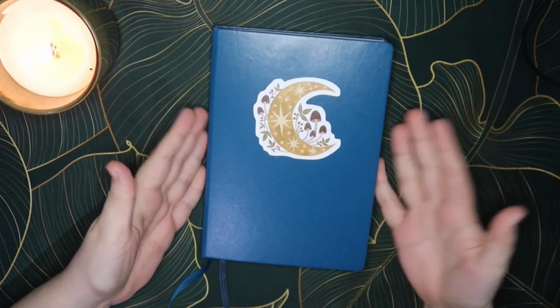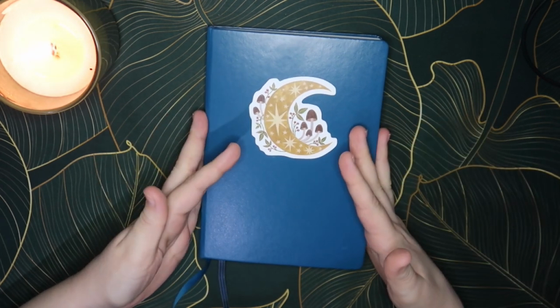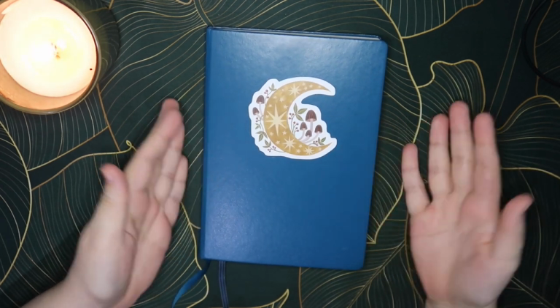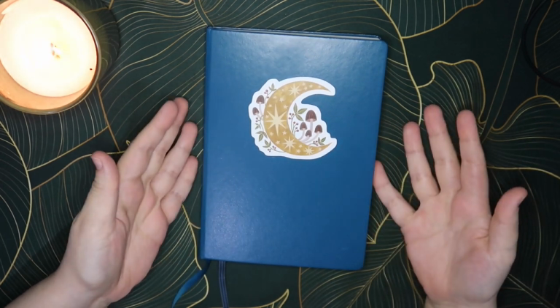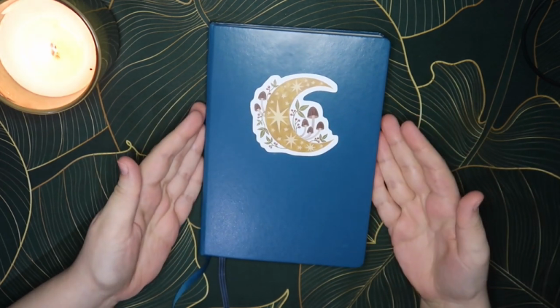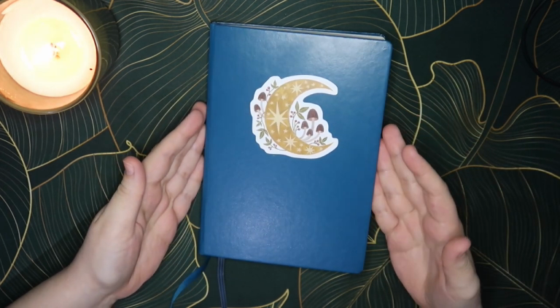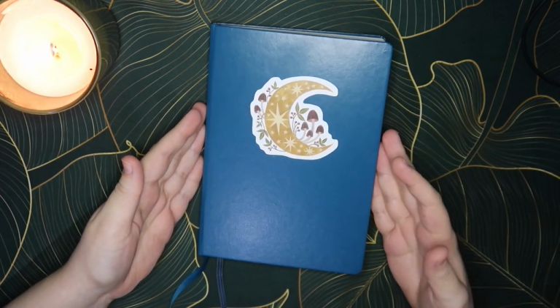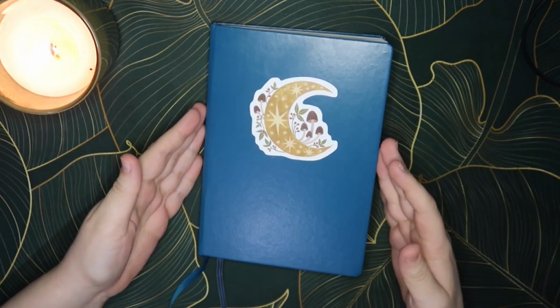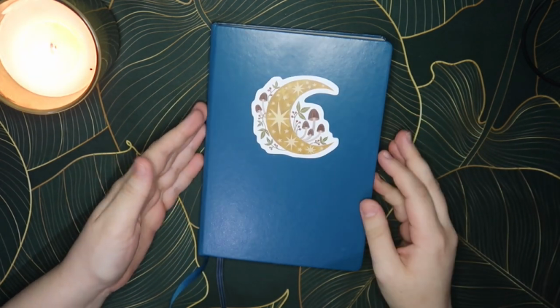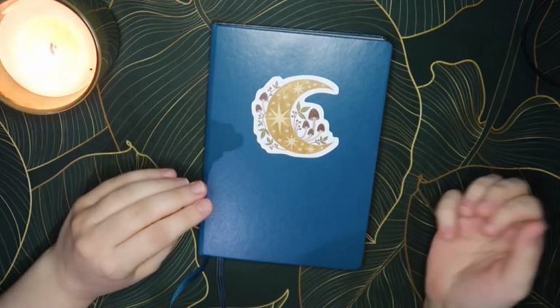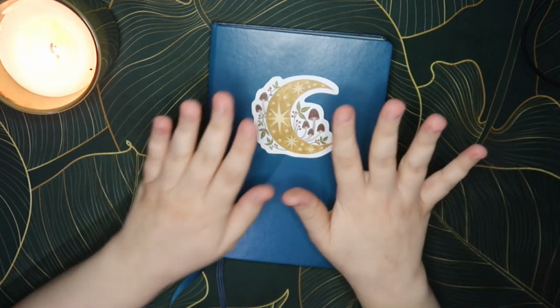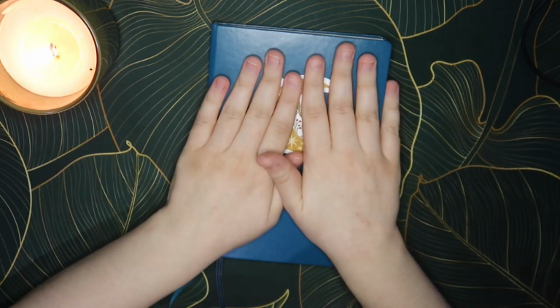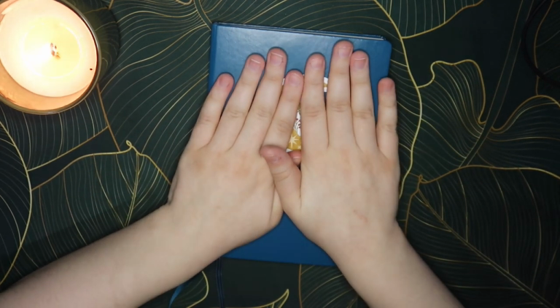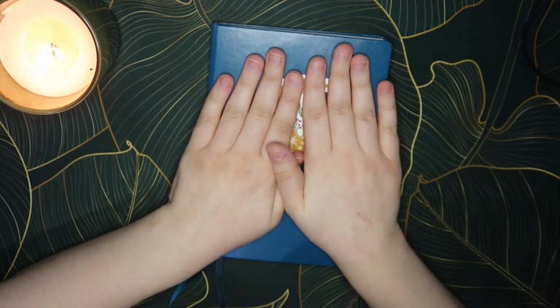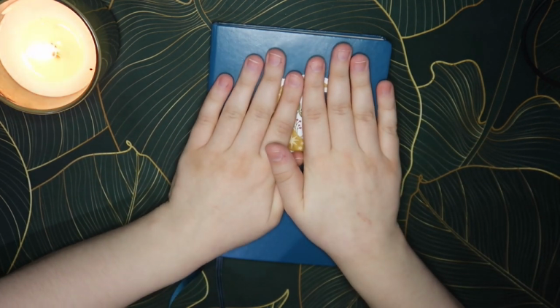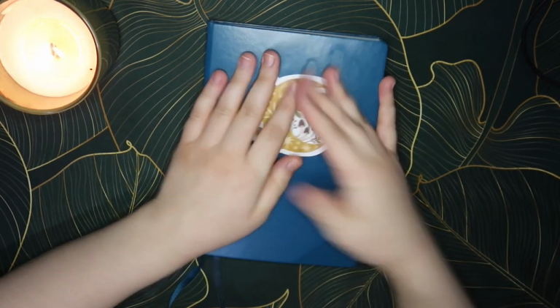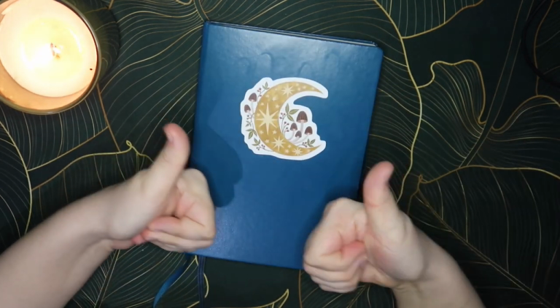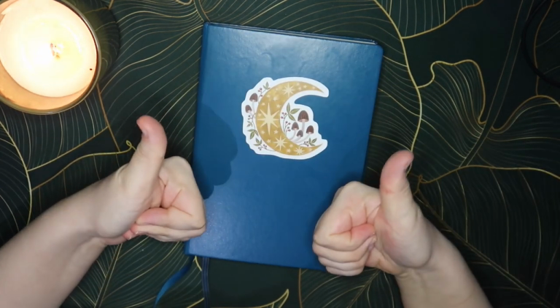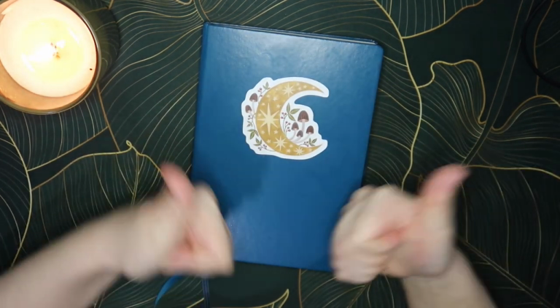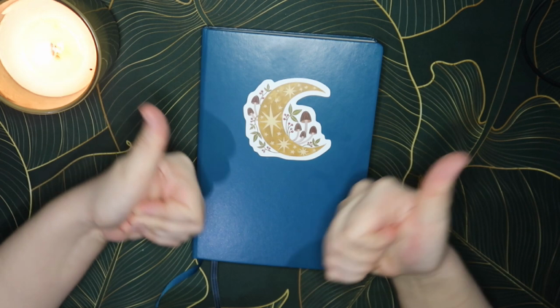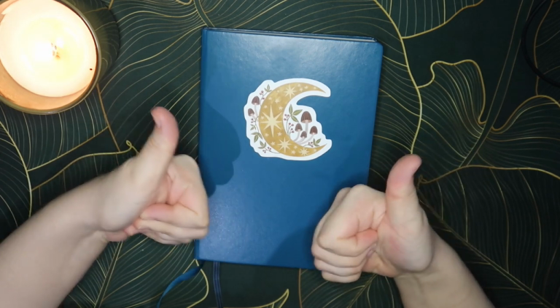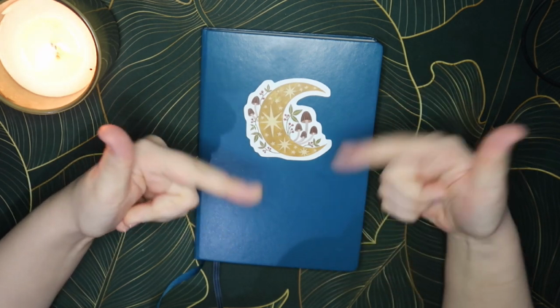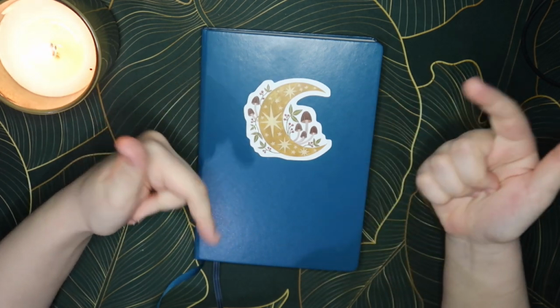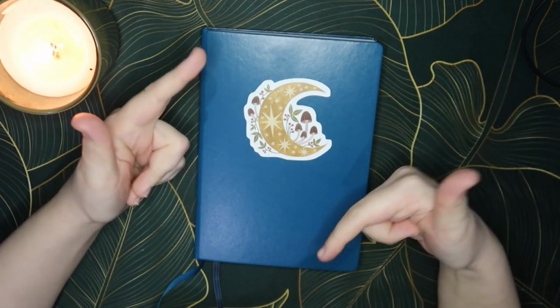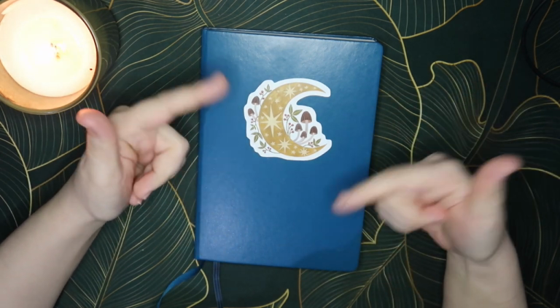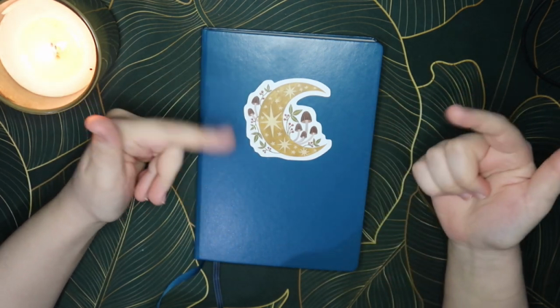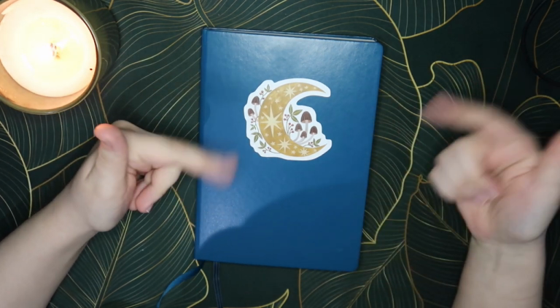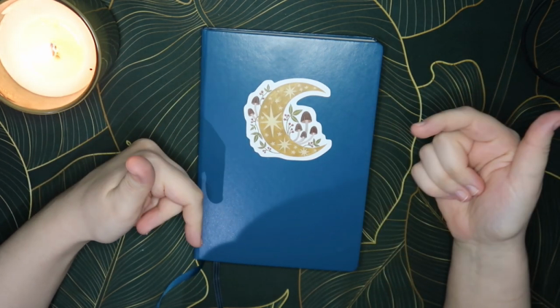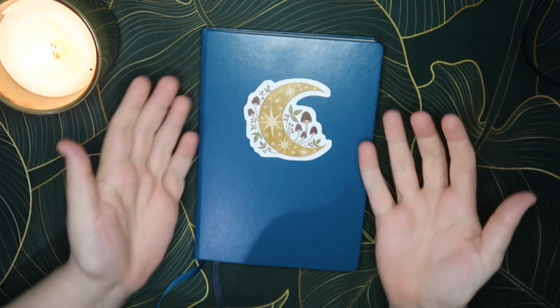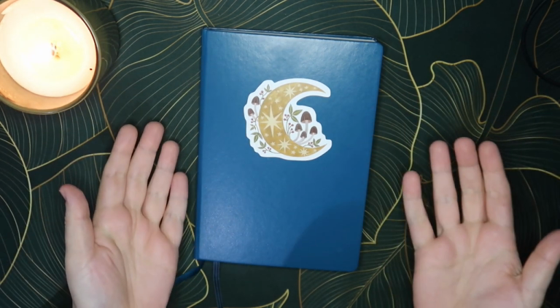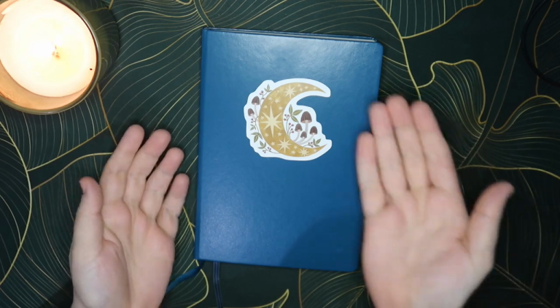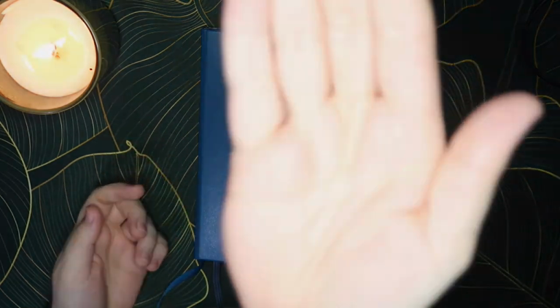So that was the bullet journal setup for 2023. I do hope you enjoyed it and I hope it gave you some inspiration if you haven't done your bullet journal yet. Give it a like if you liked it, subscribe below if you'd like to see more content like this, and hopefully I'll see you next time — bye!